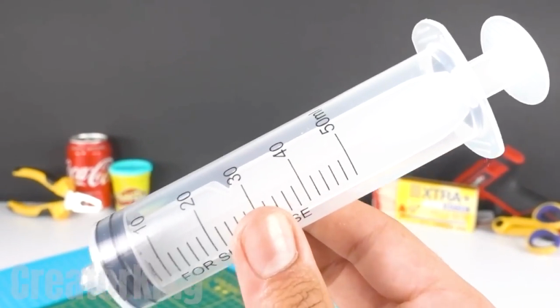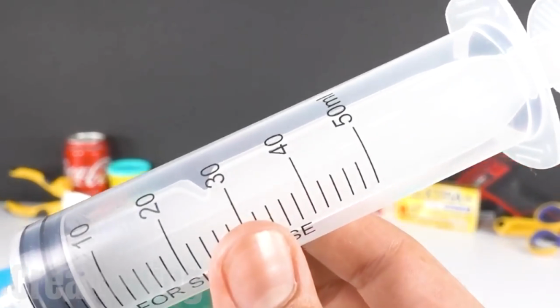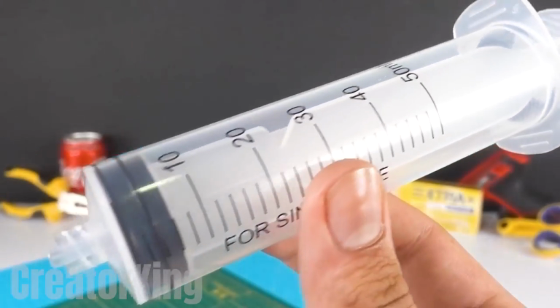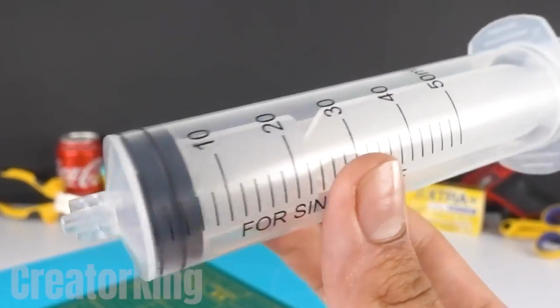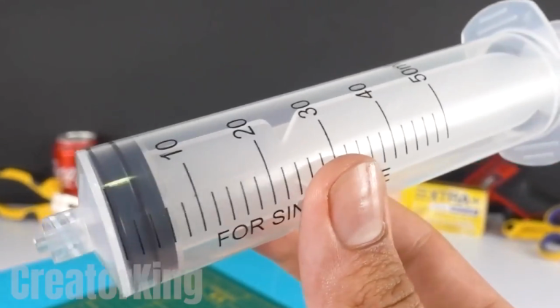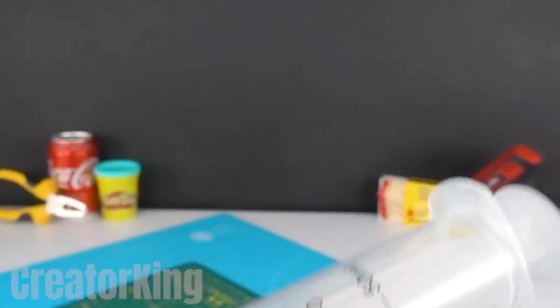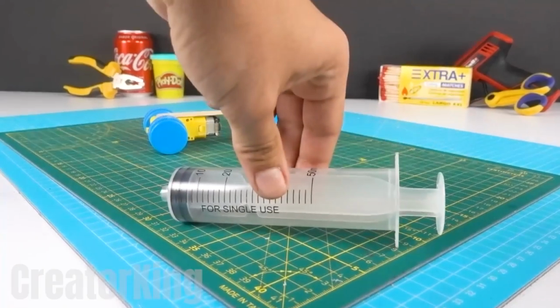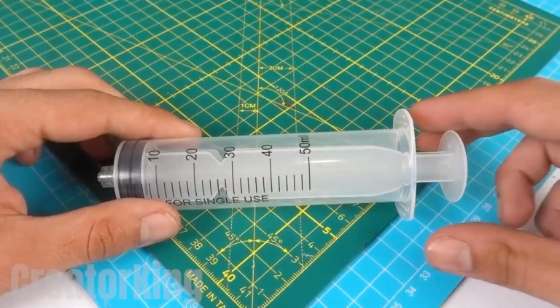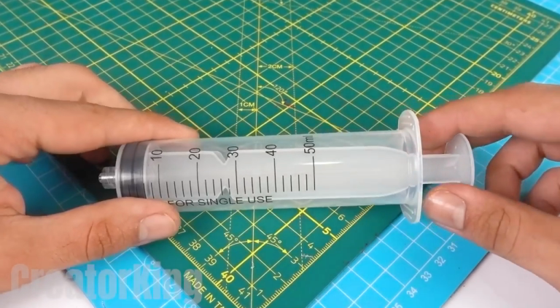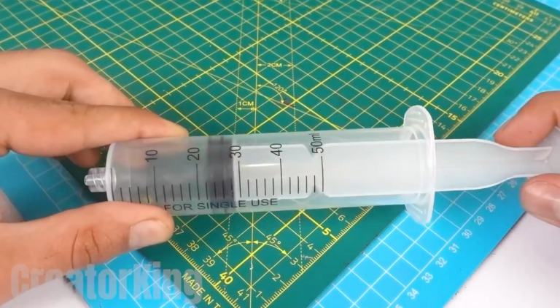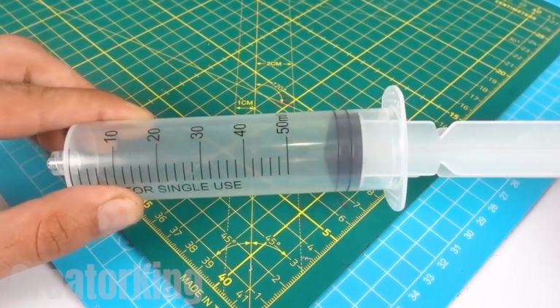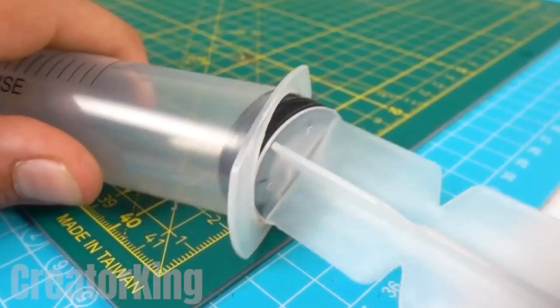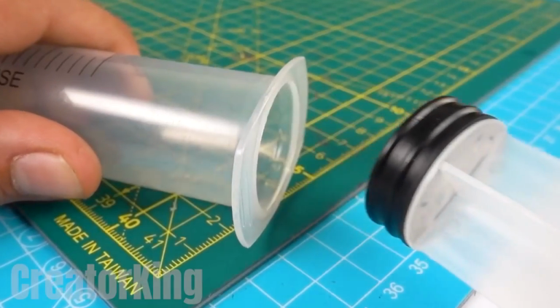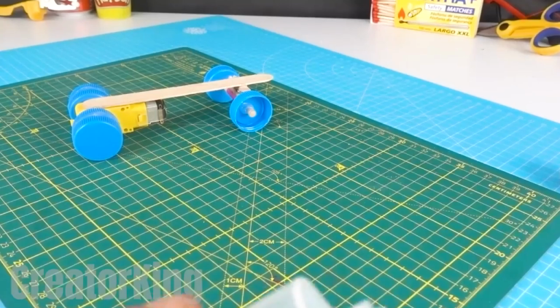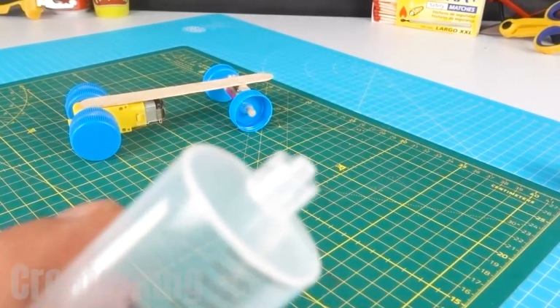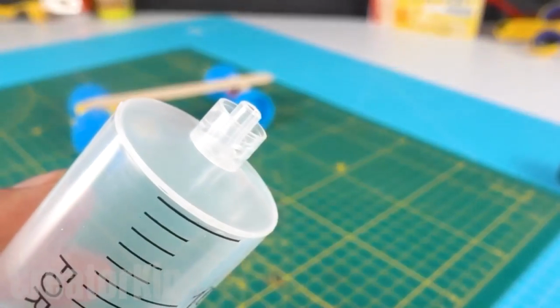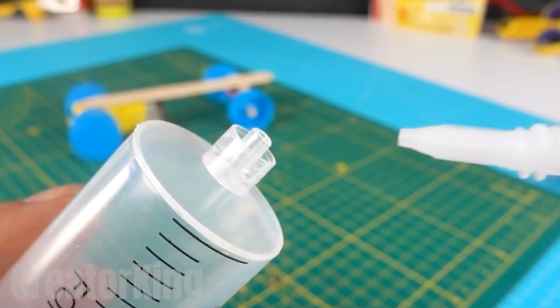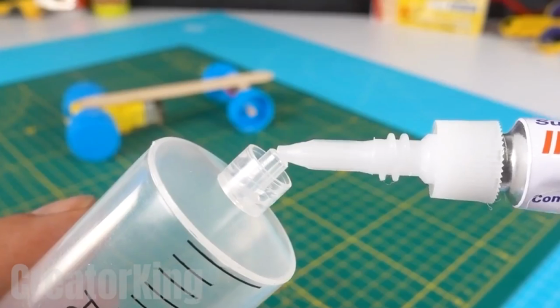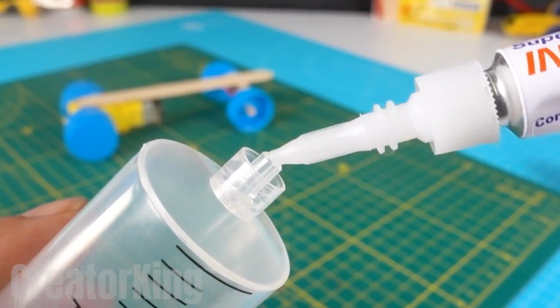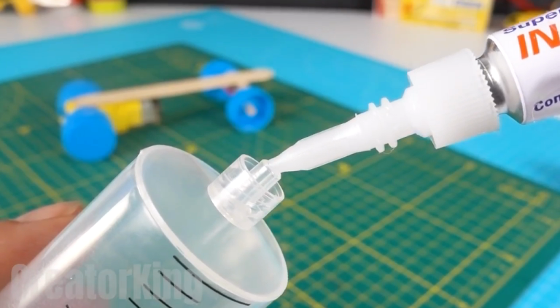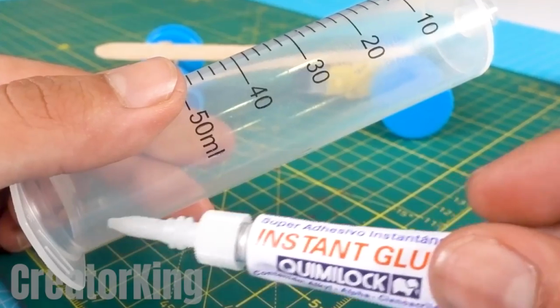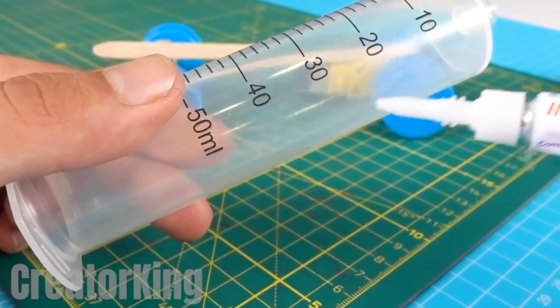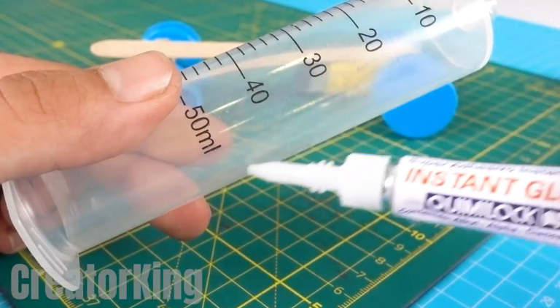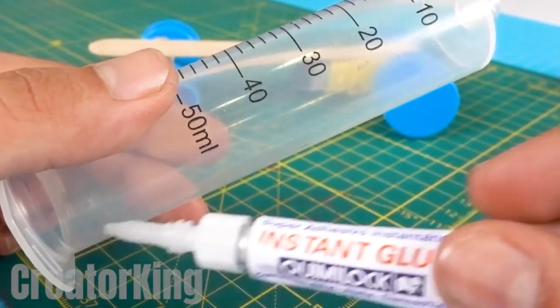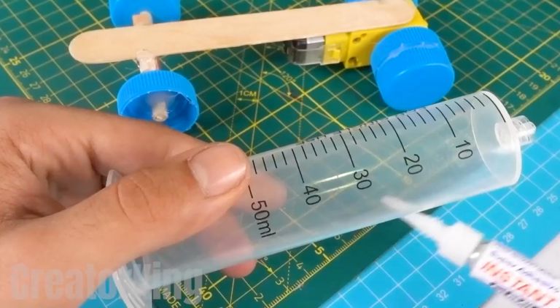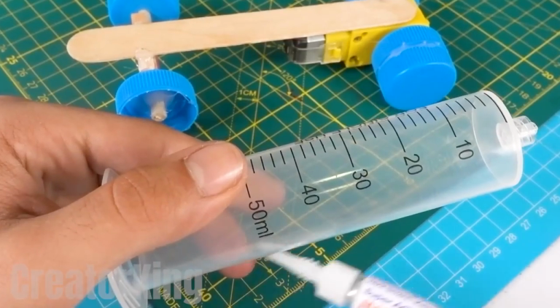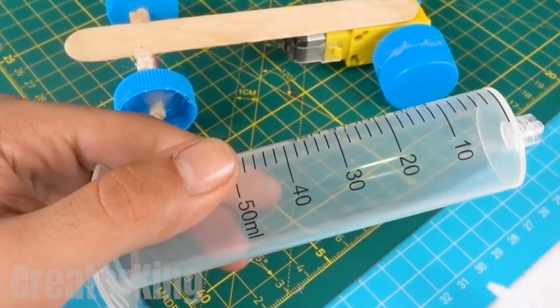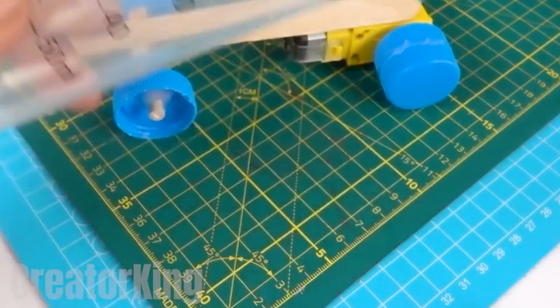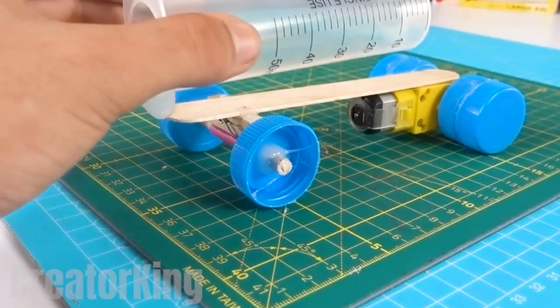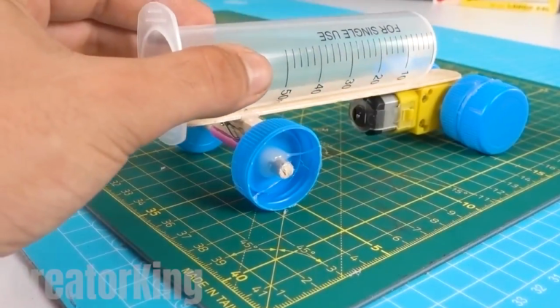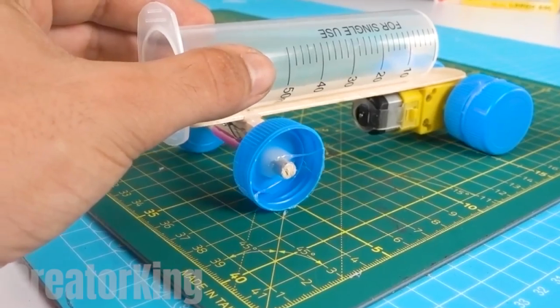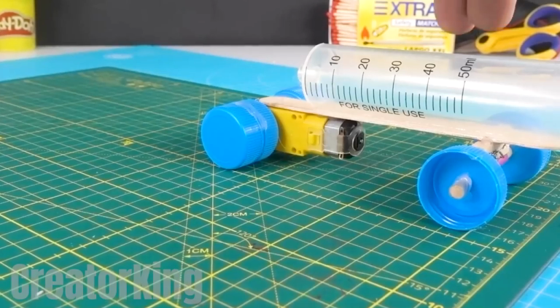Get a syringe for giants and remove the support. Make sure you block the opening with glue. Place a little more of this sticky substance on one side of the syringe and stick it on the popsicle stick.